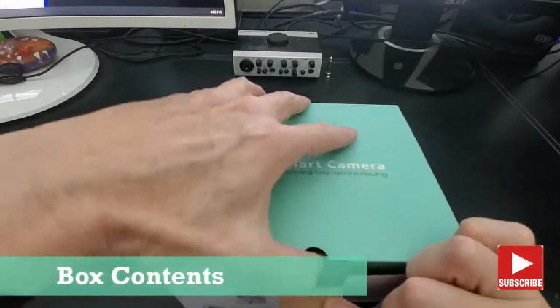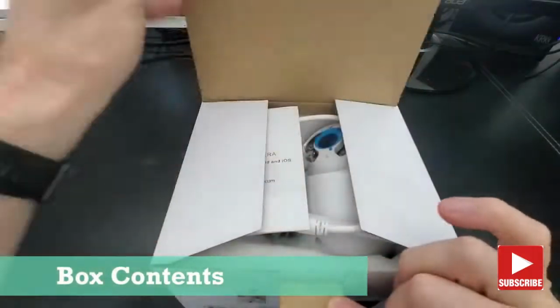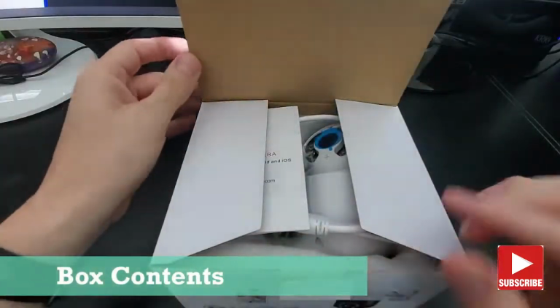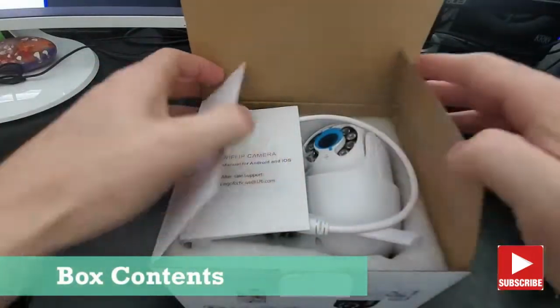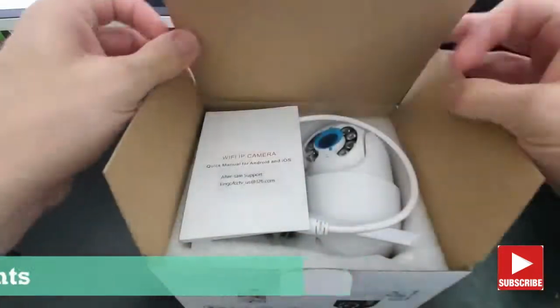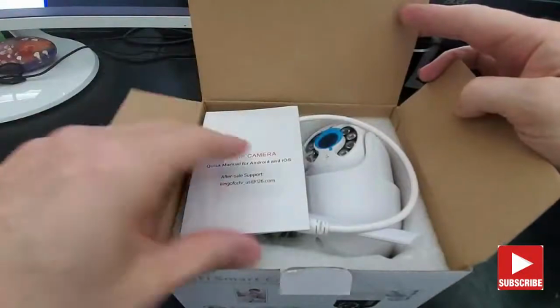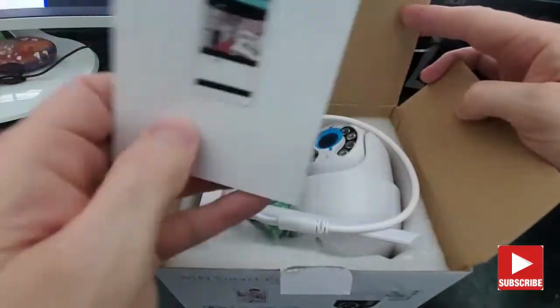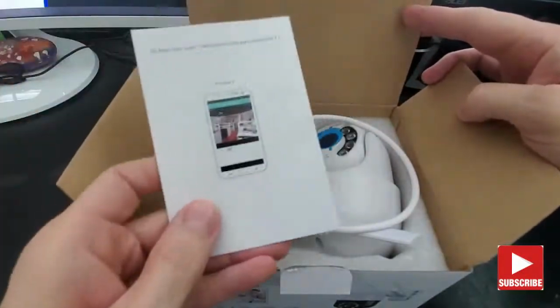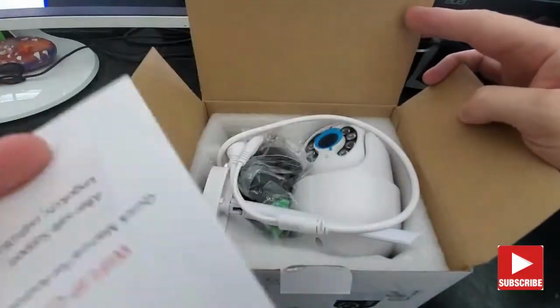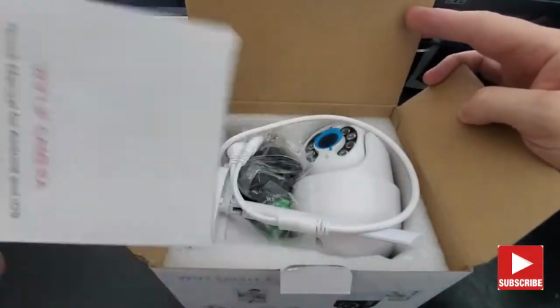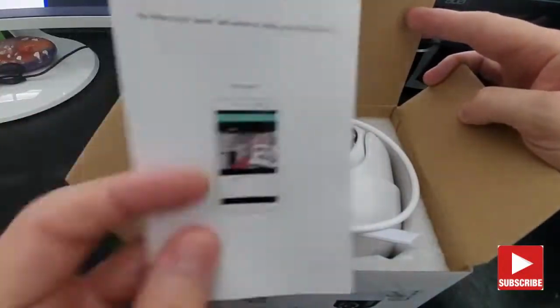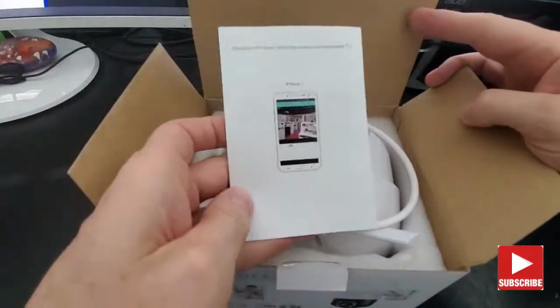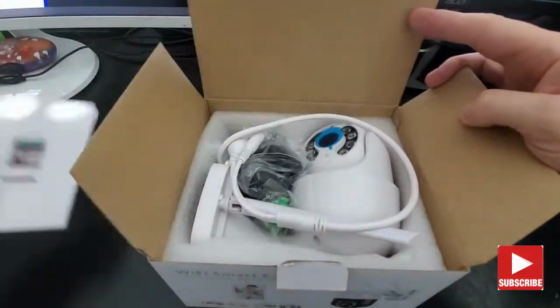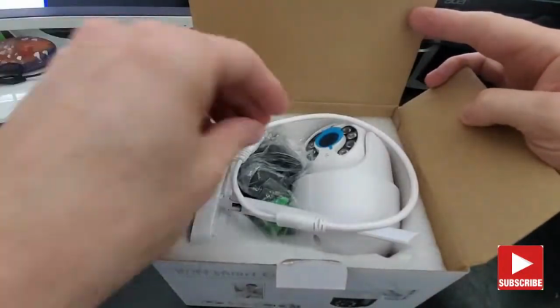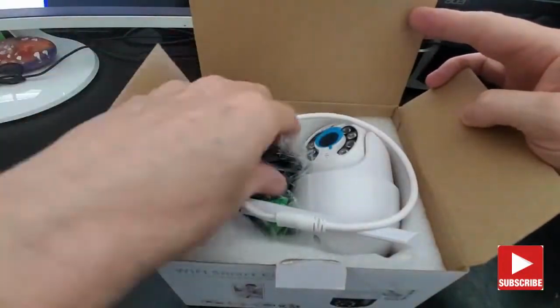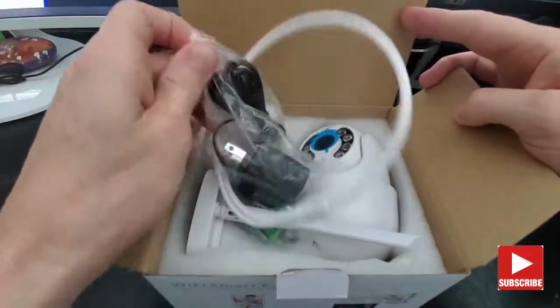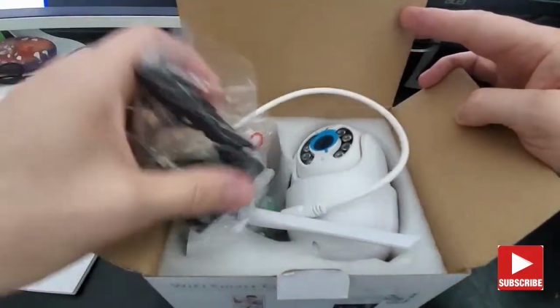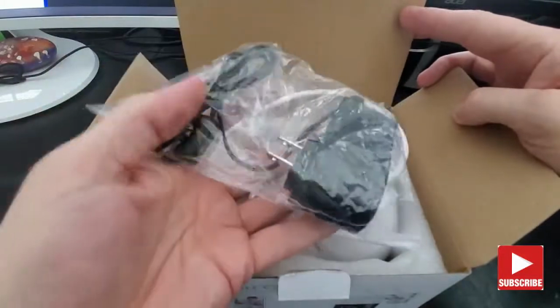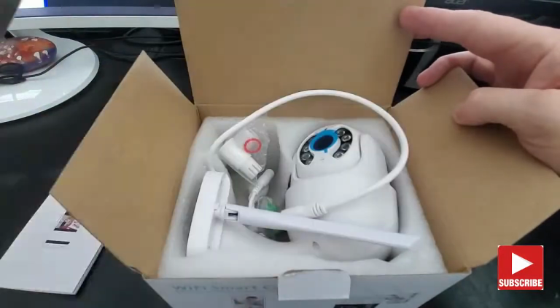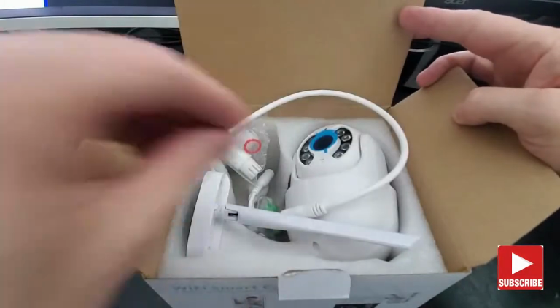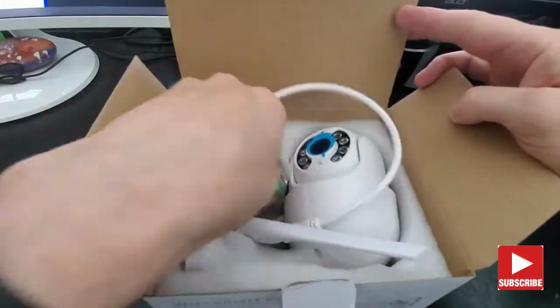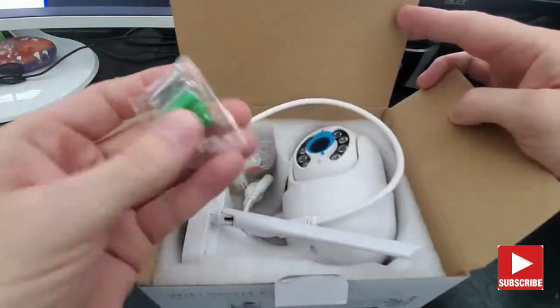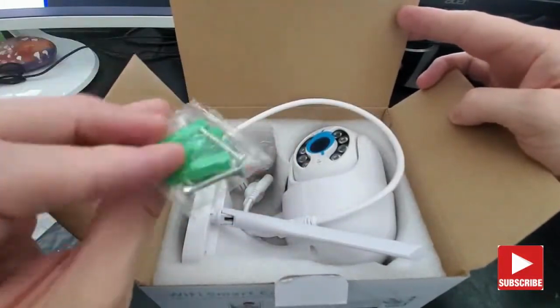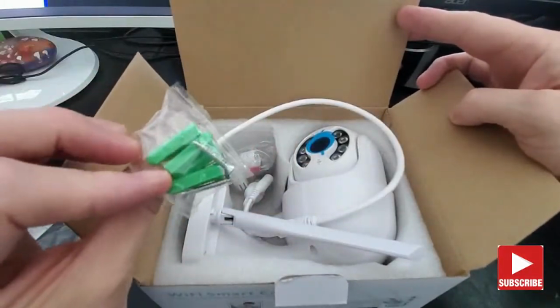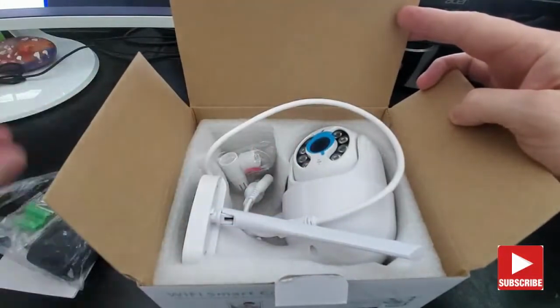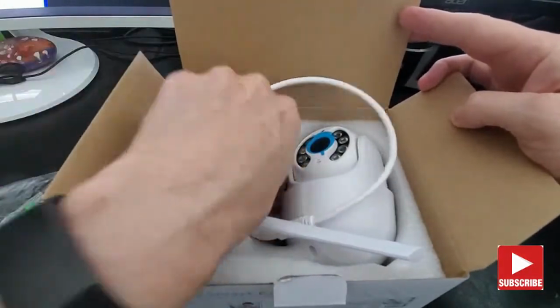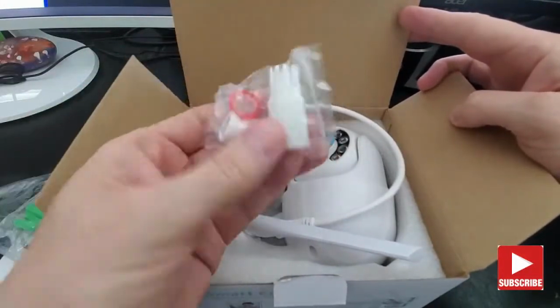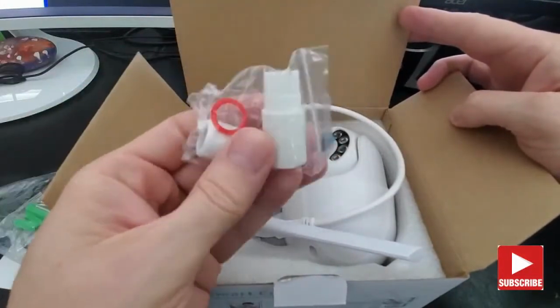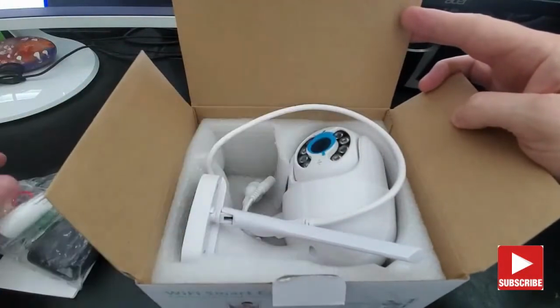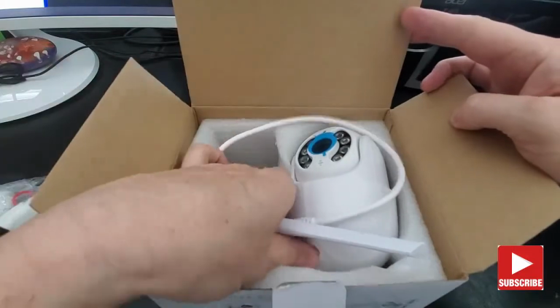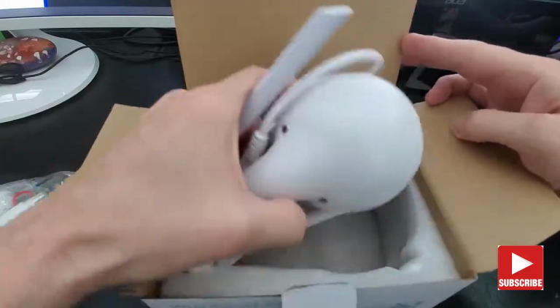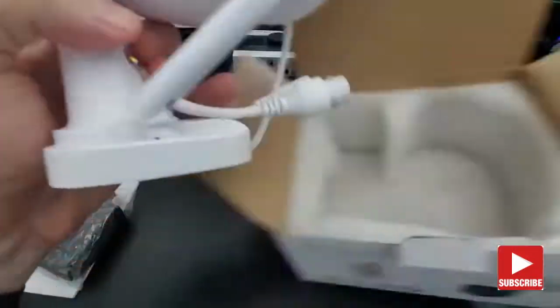Okay, looks like the first thing we have here is the setup guide. Next is the power adapter. Wall anchors and screws for mounting. Looks like a wire cover. And the camera itself.